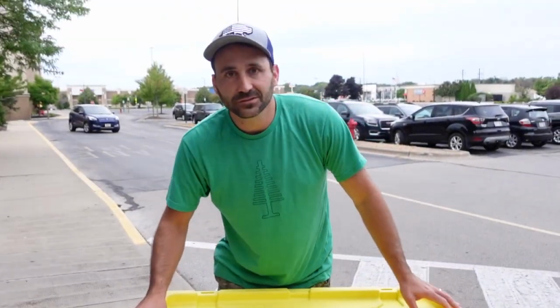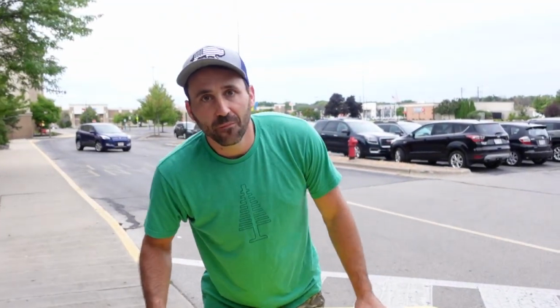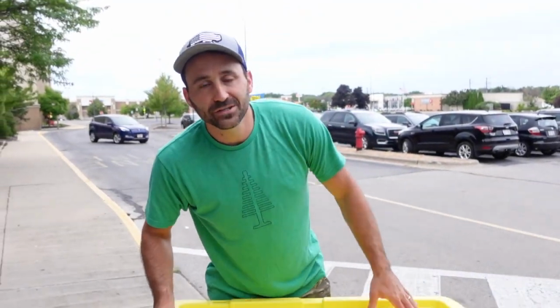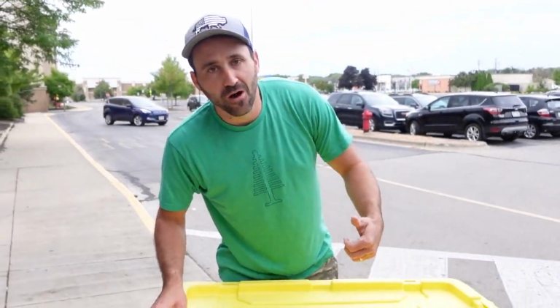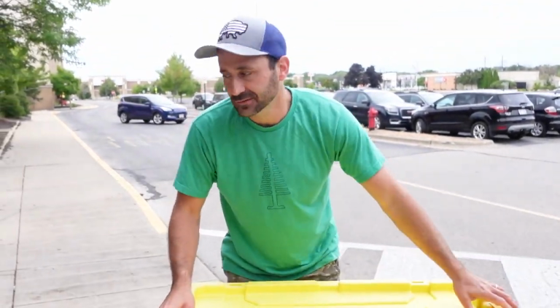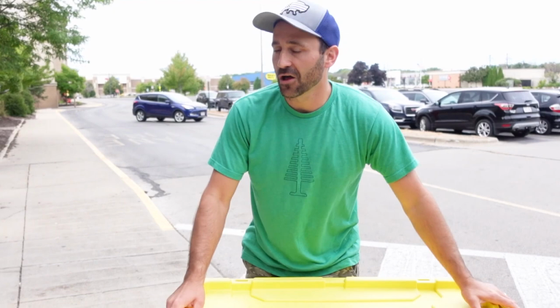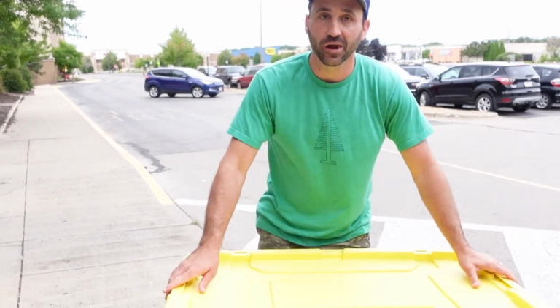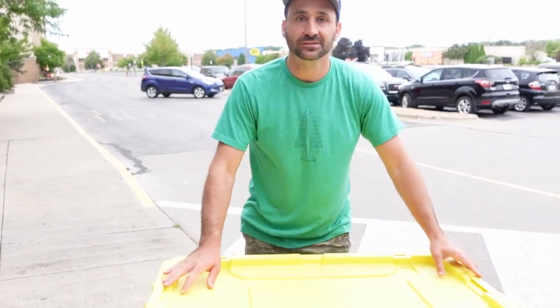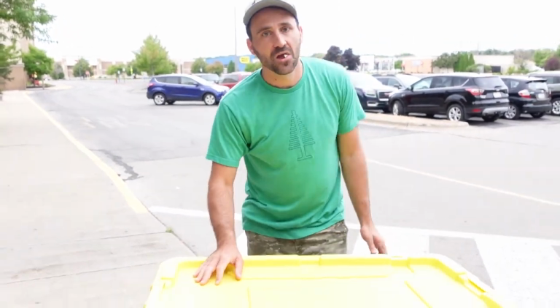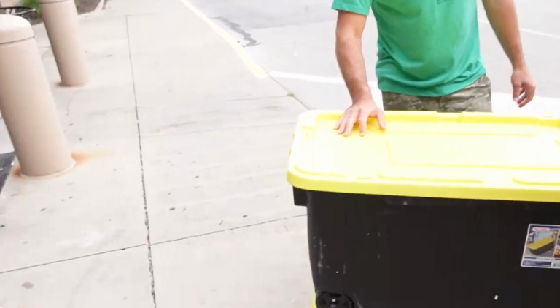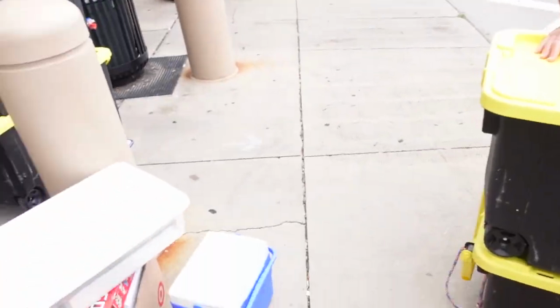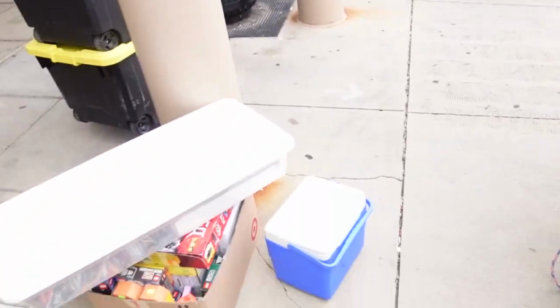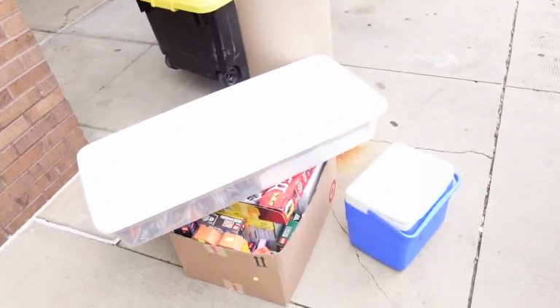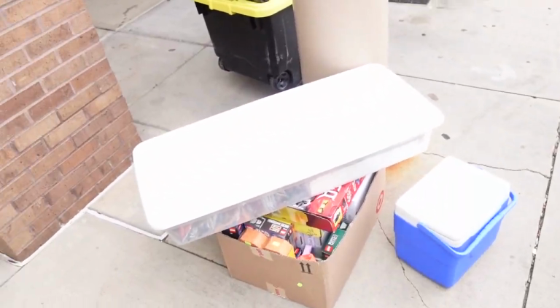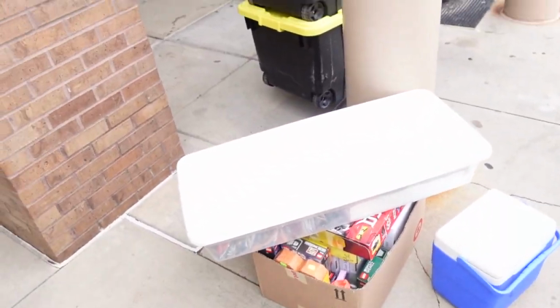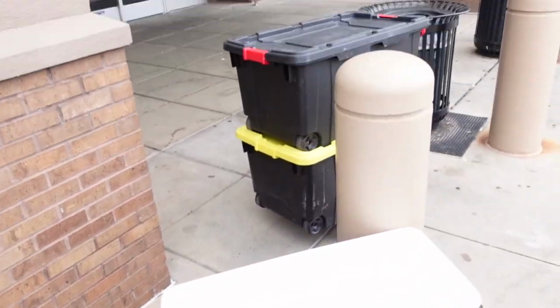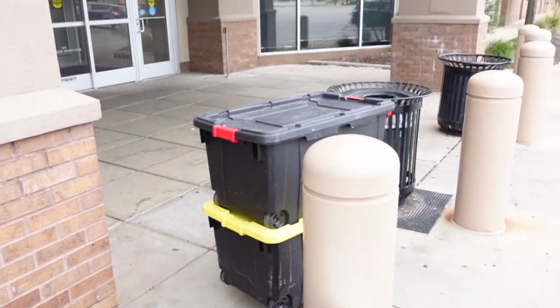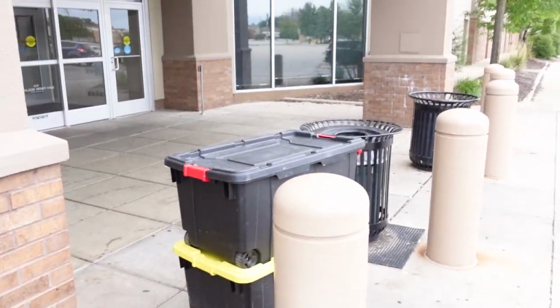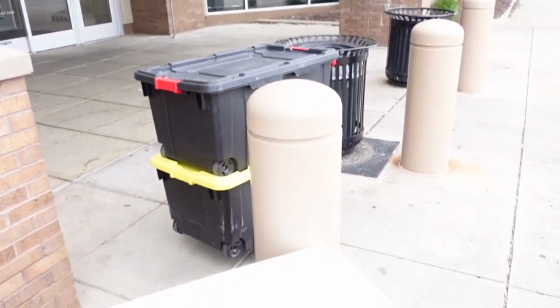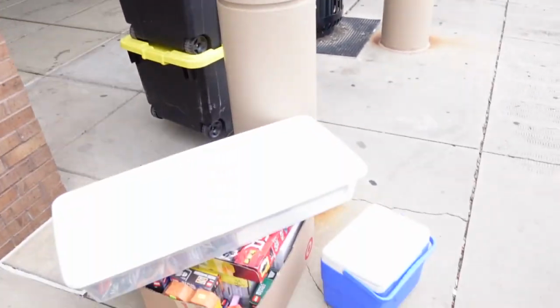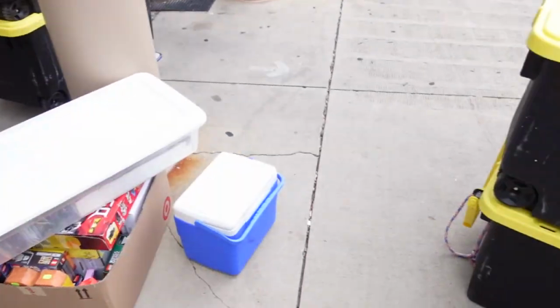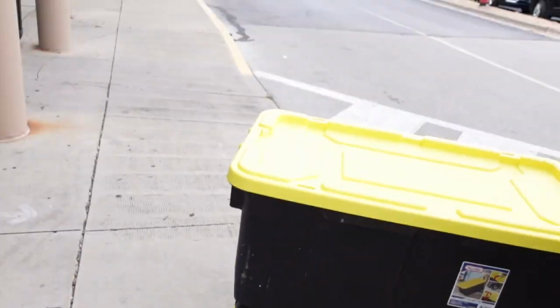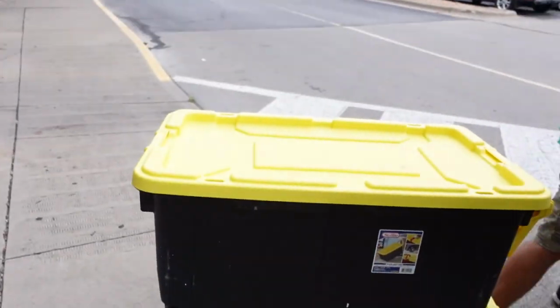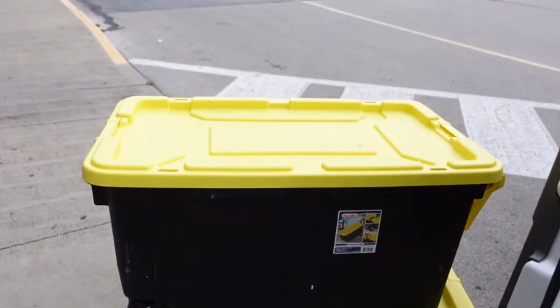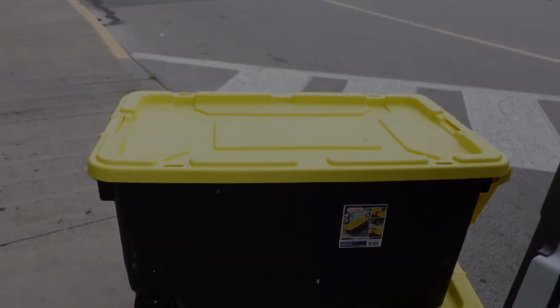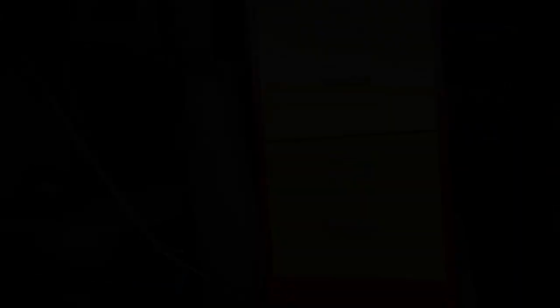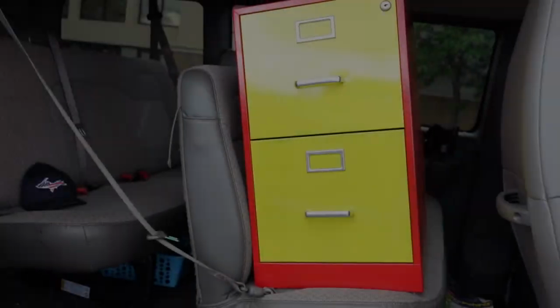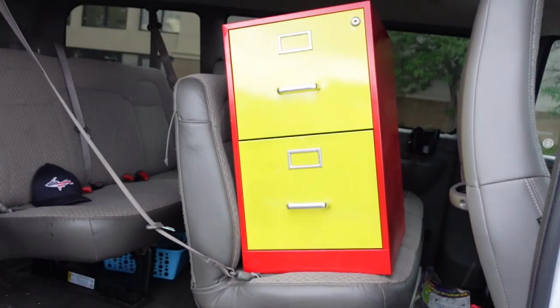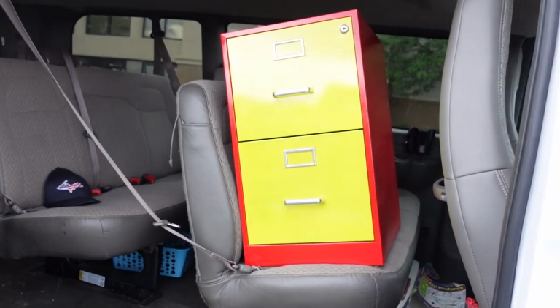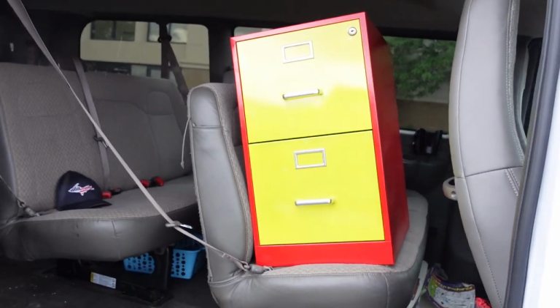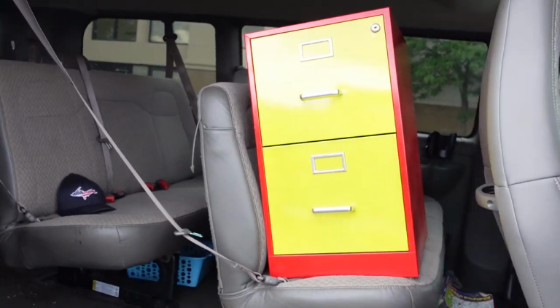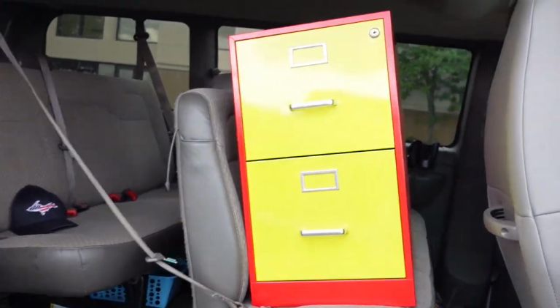Leaving the basement - made it to the mall, unloading all this stuff. File cabinet acquired.